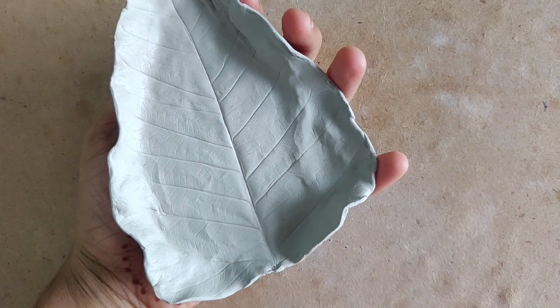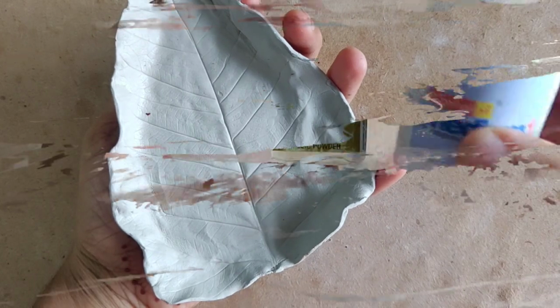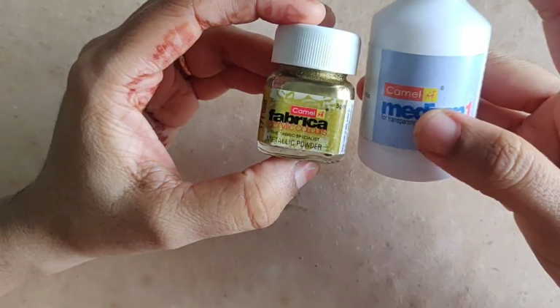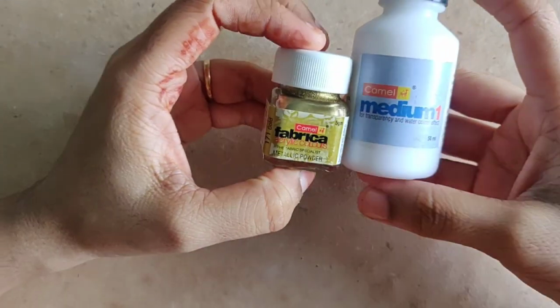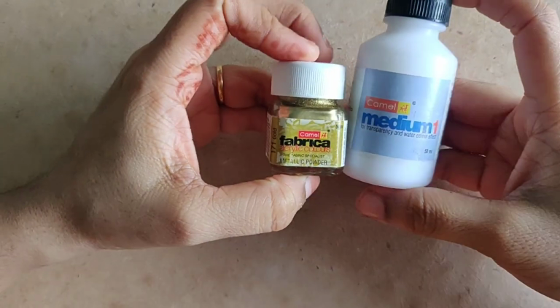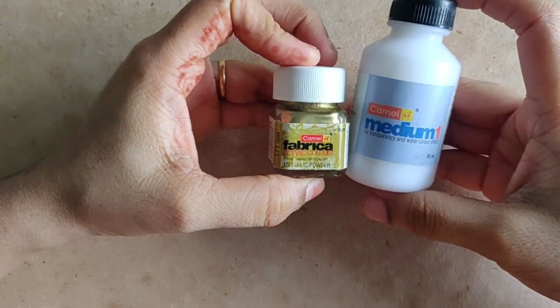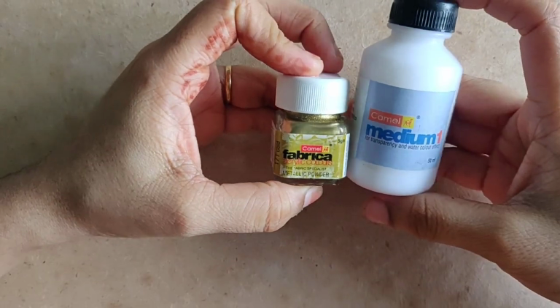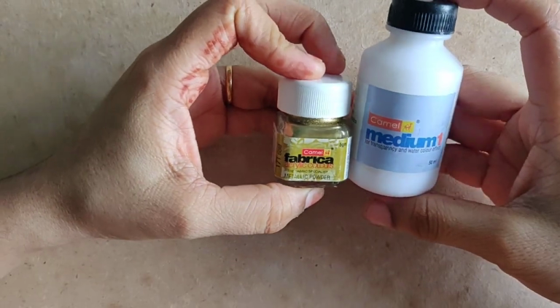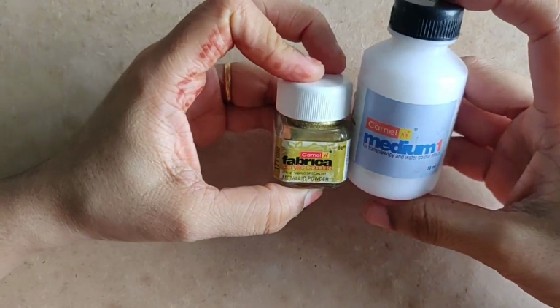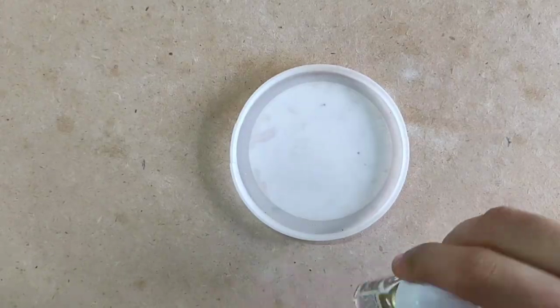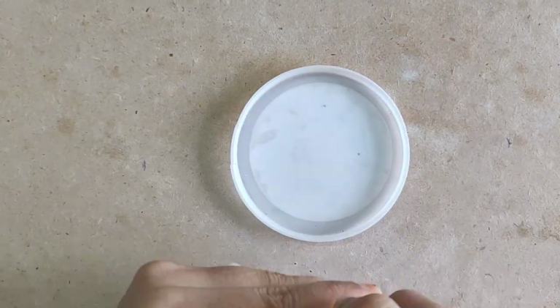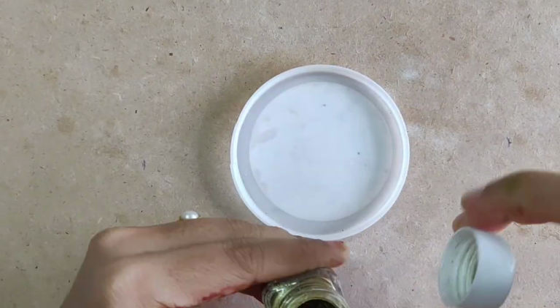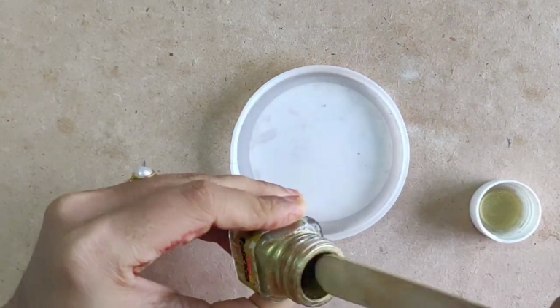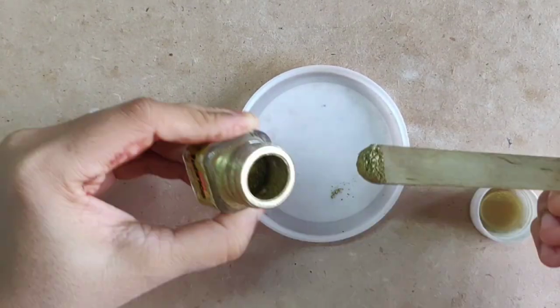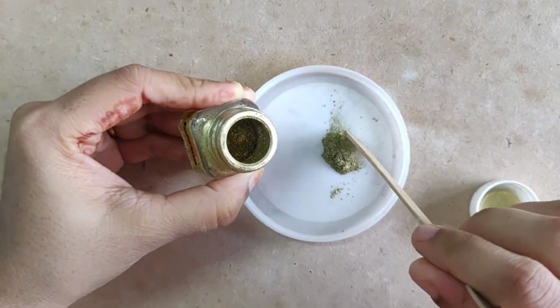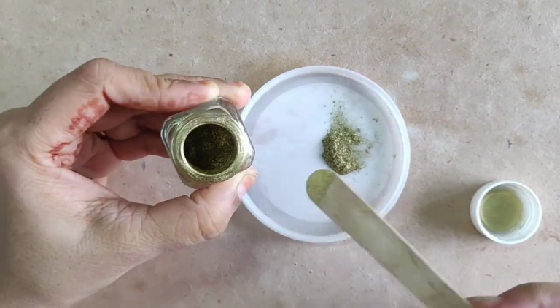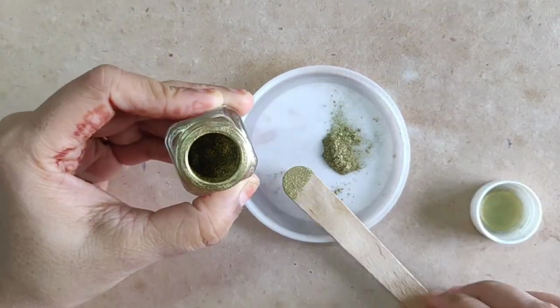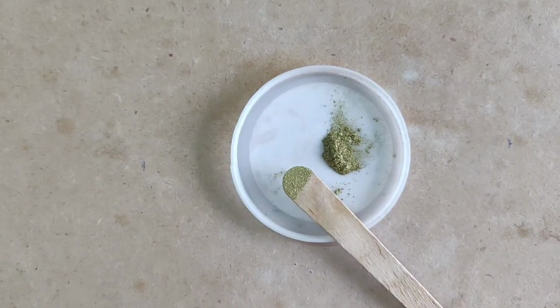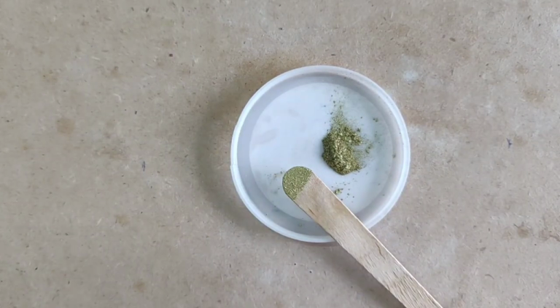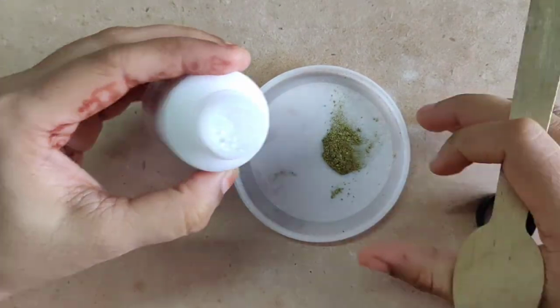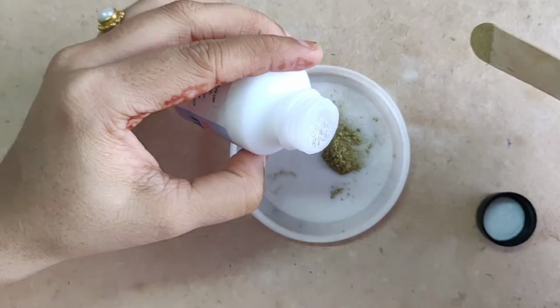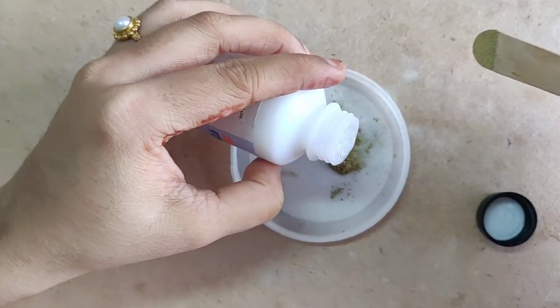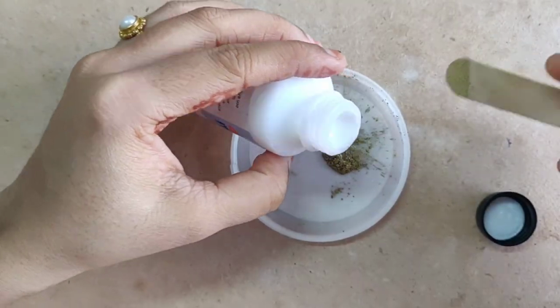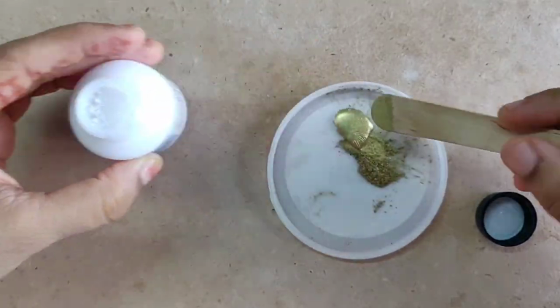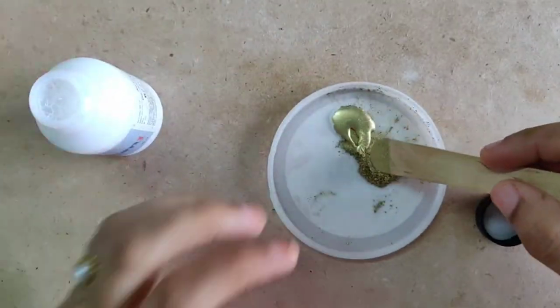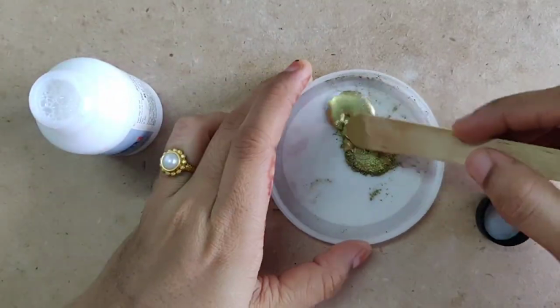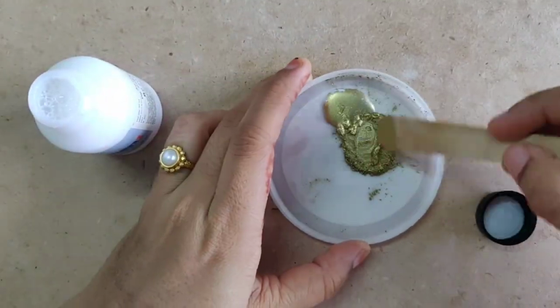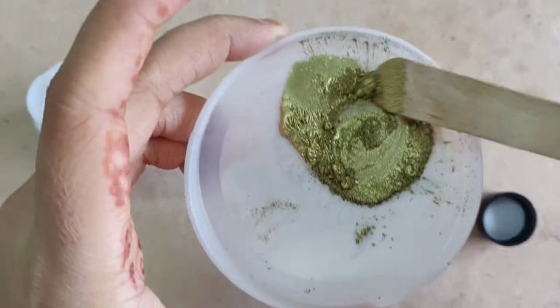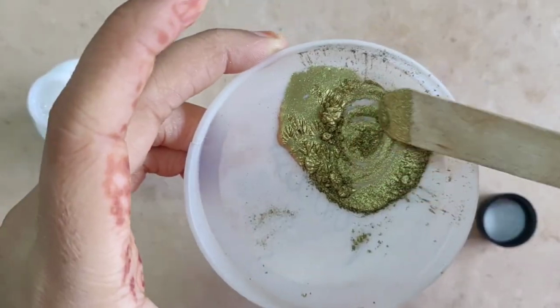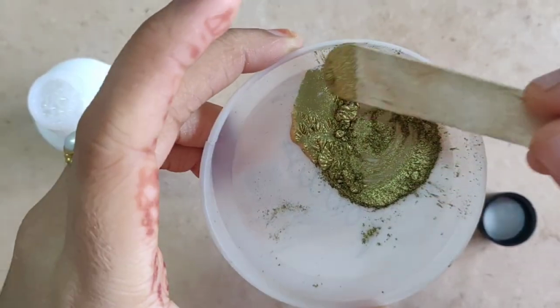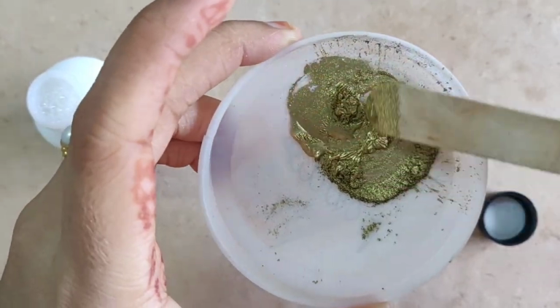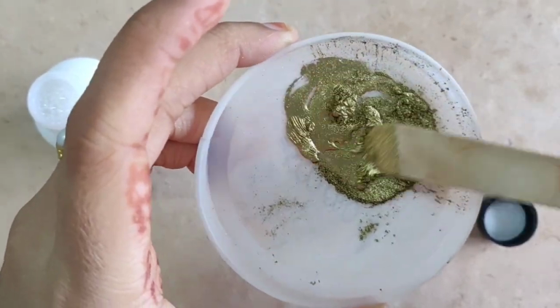Now color the DIY craft using acrylic colors. You can choose any colors you like — I am using metallic golden color for this project.